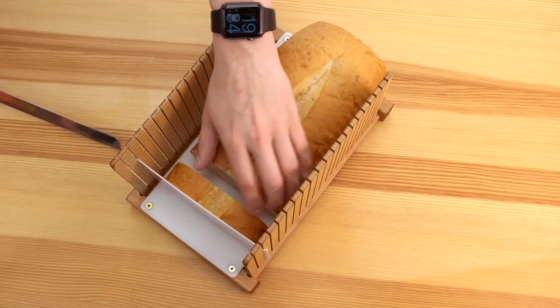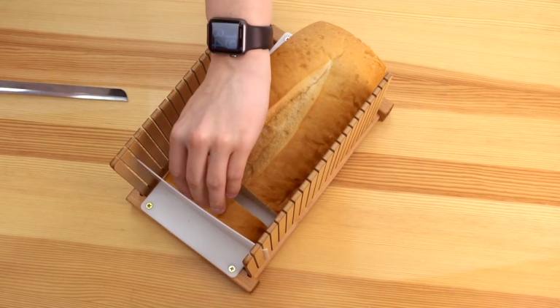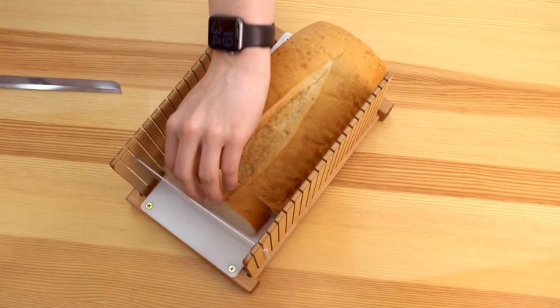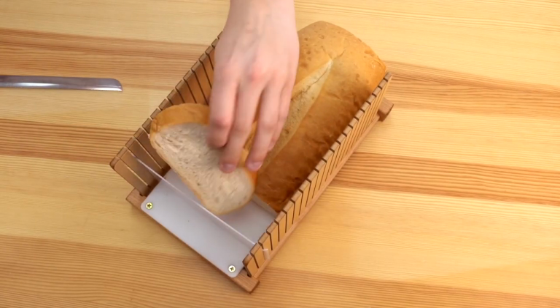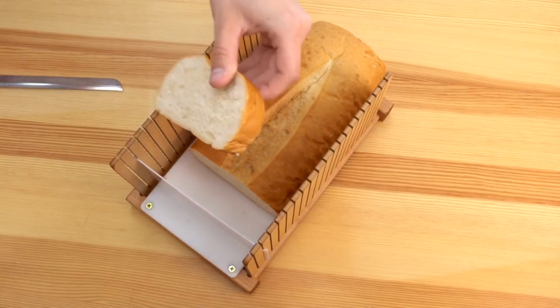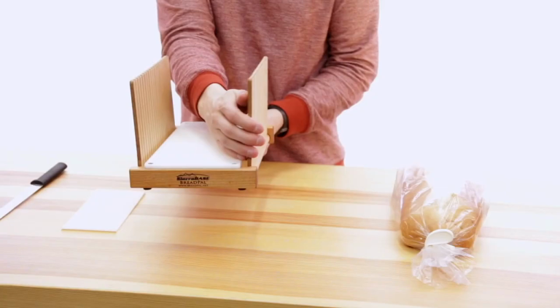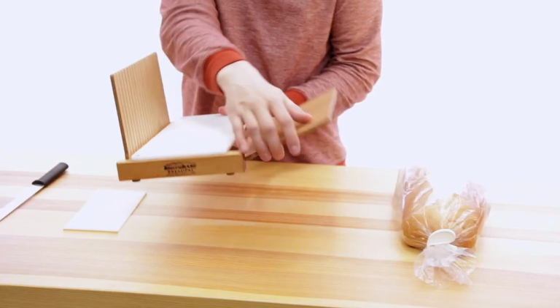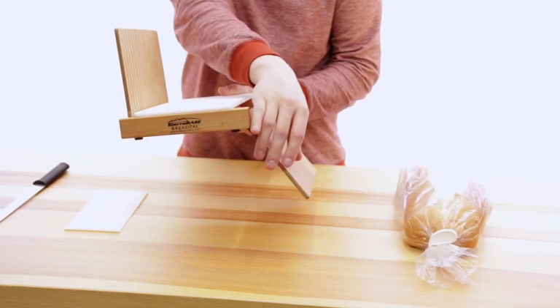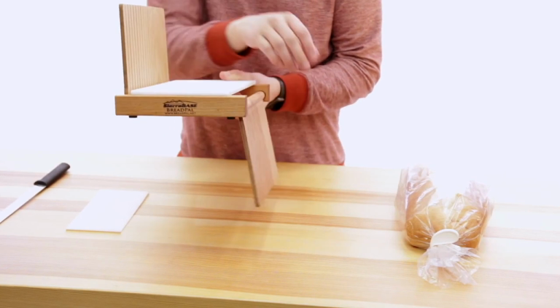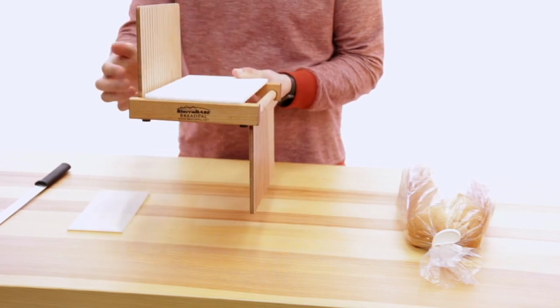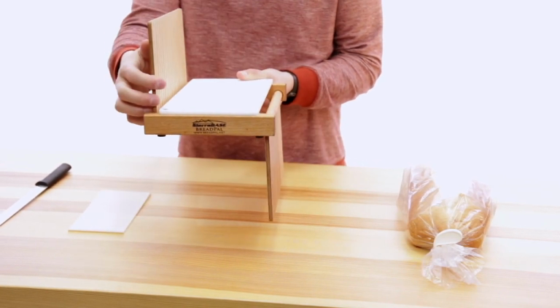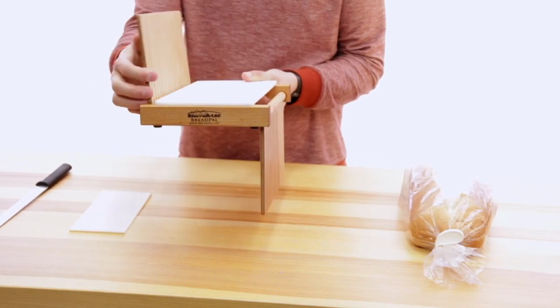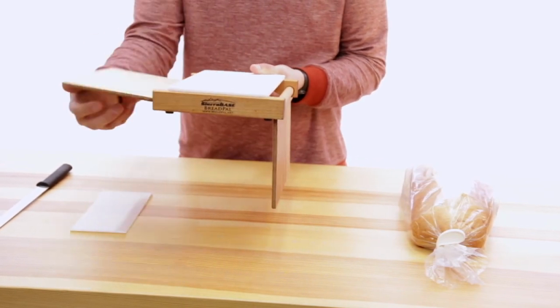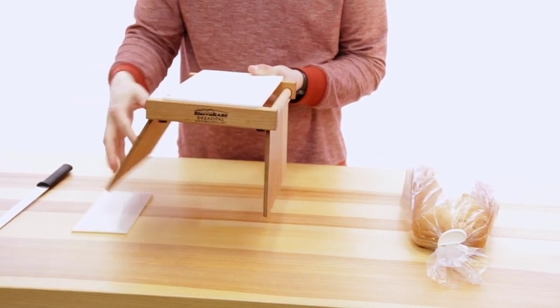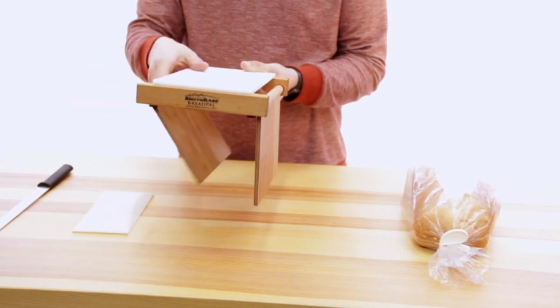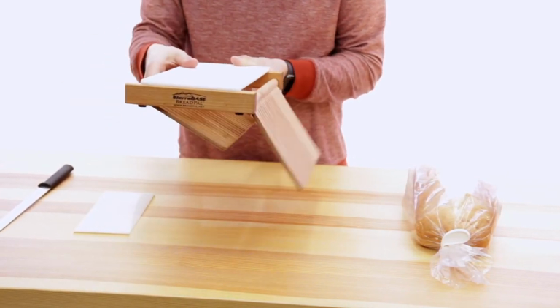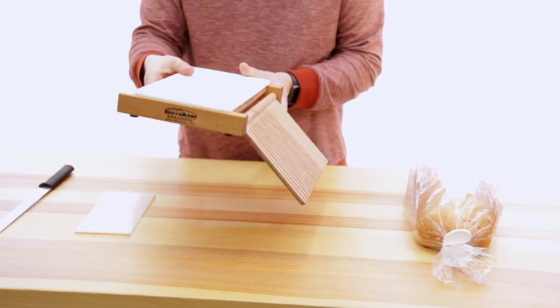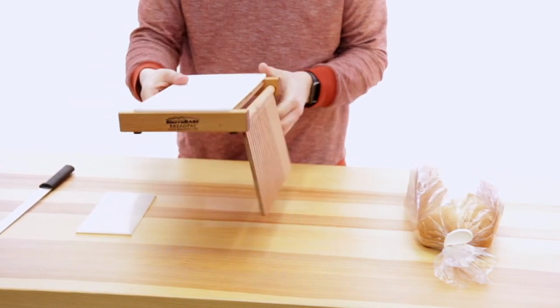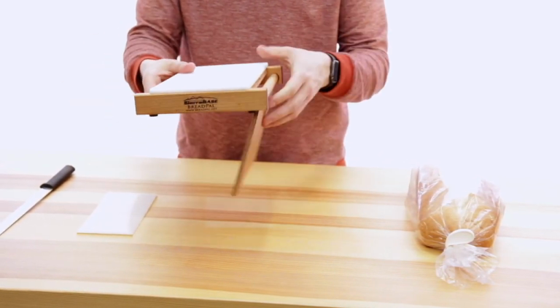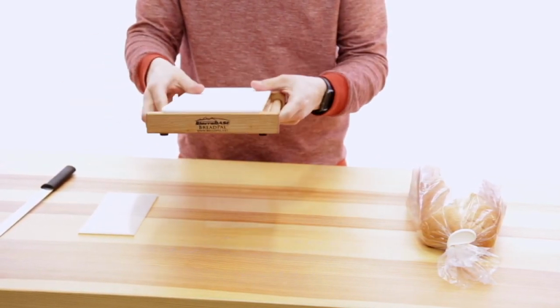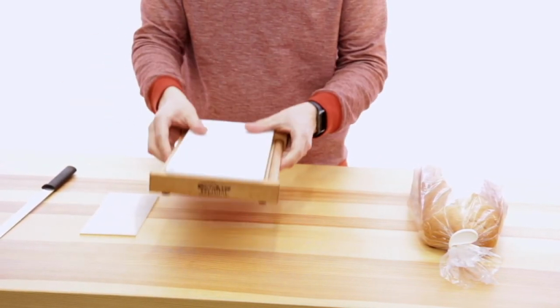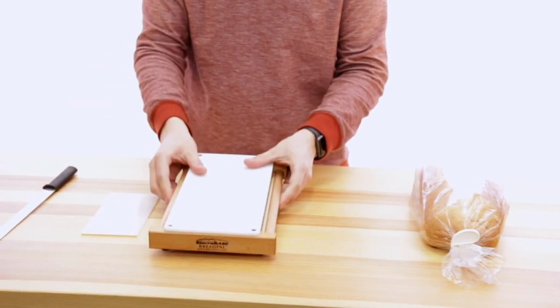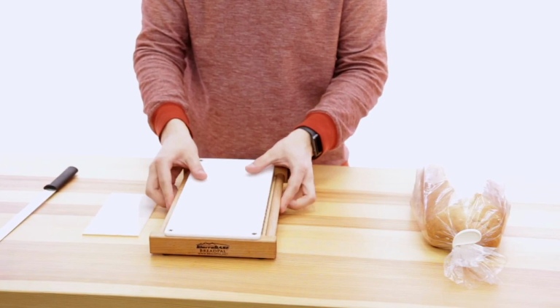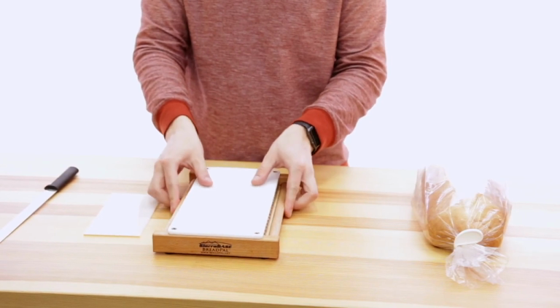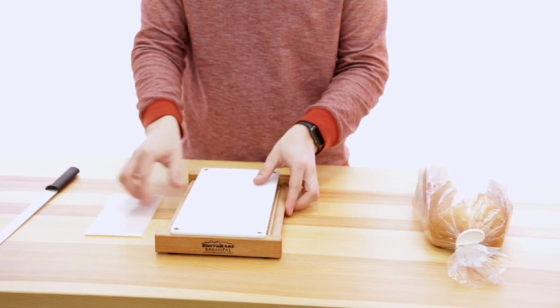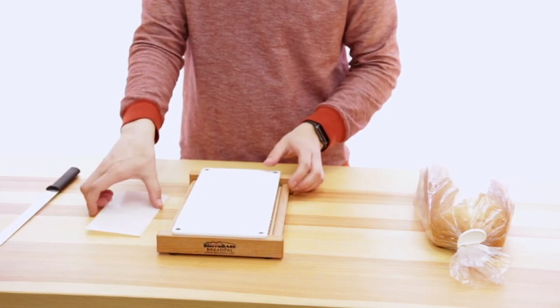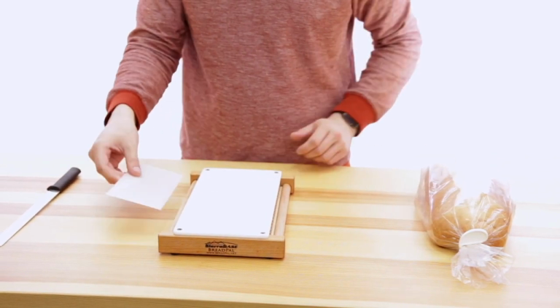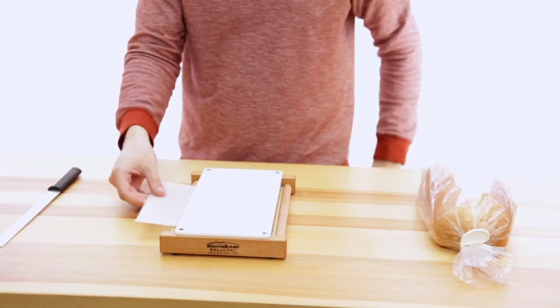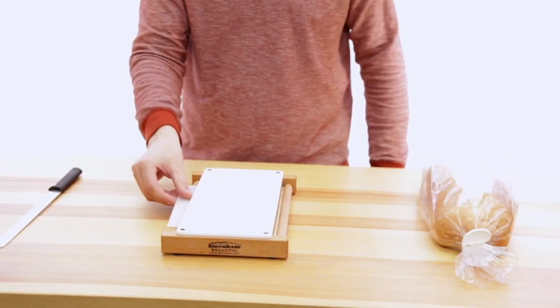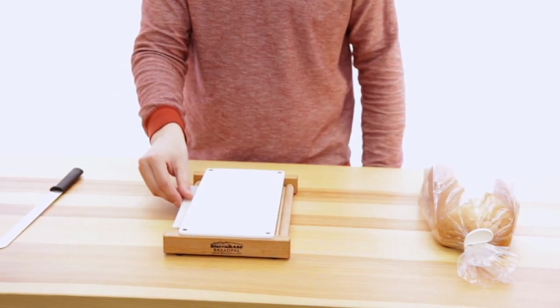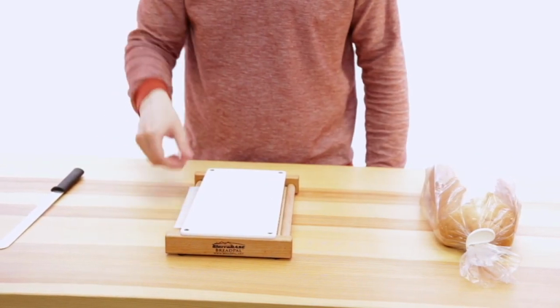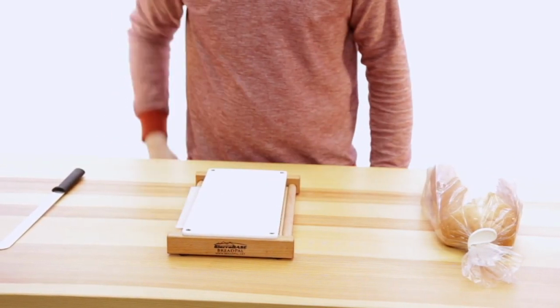When you are finished, simply fold the sides under for storage. When folded, our slicer is only one and a half inches high and can be conveniently stored anywhere in the kitchen without taking up valuable space.